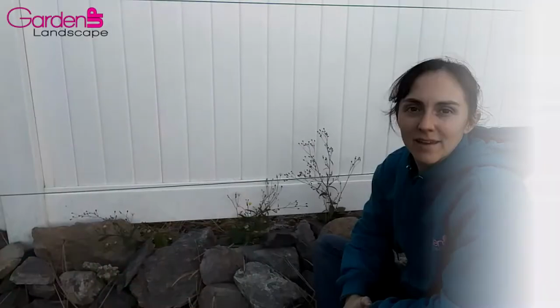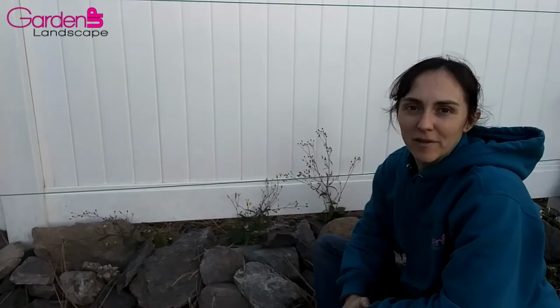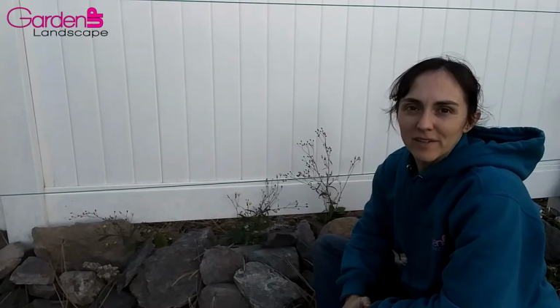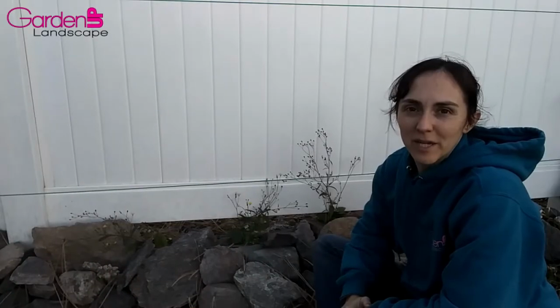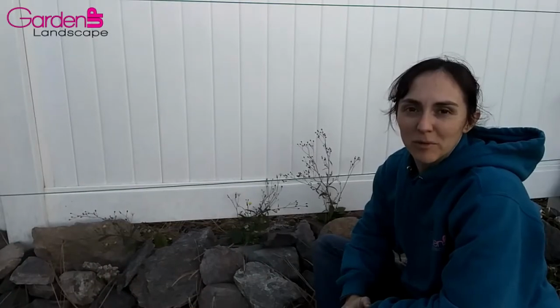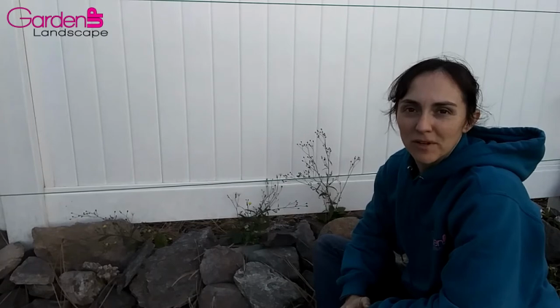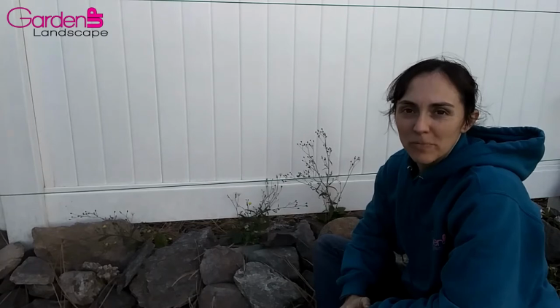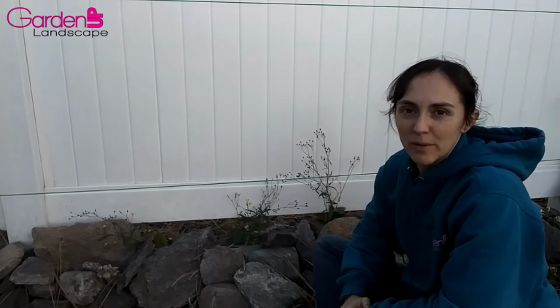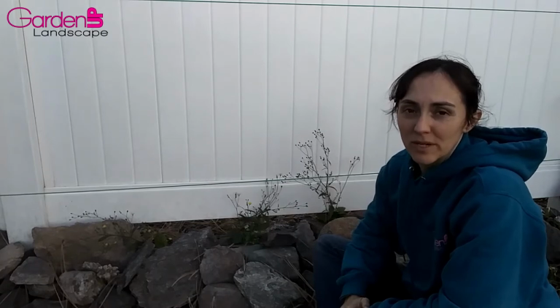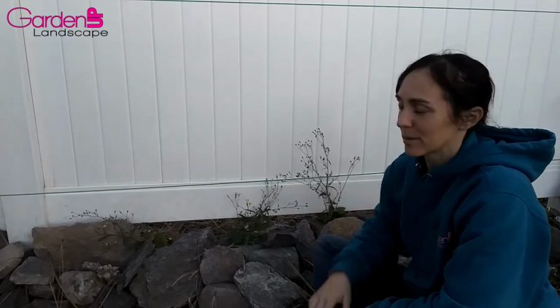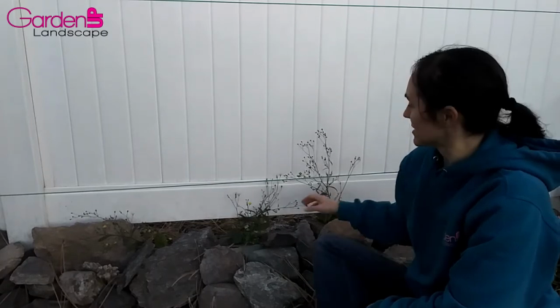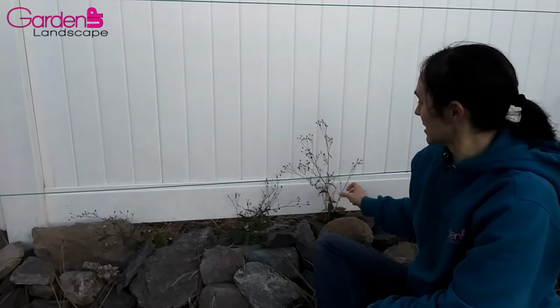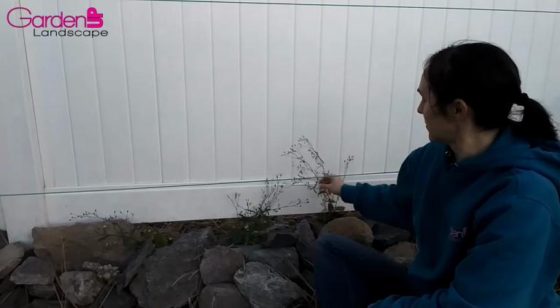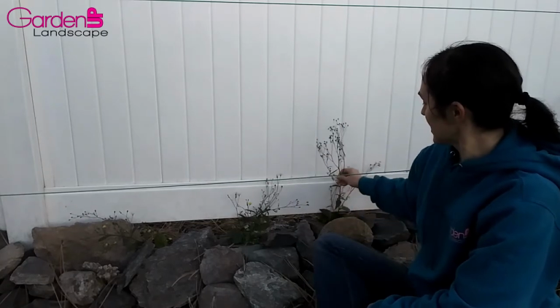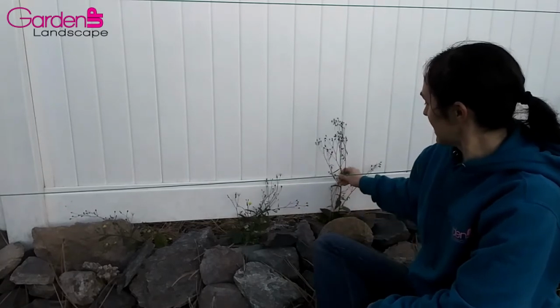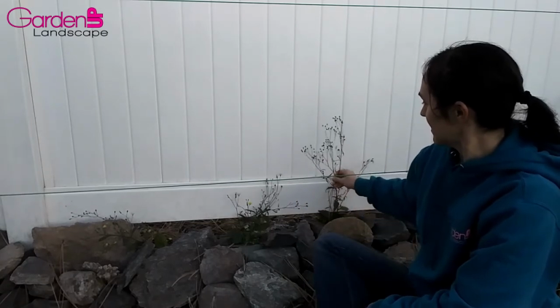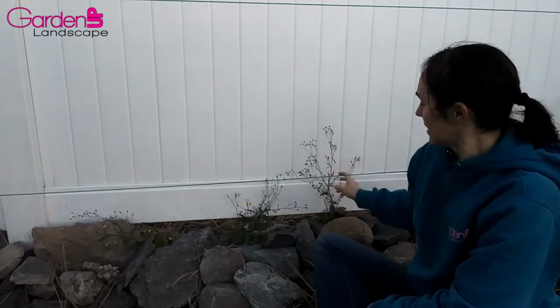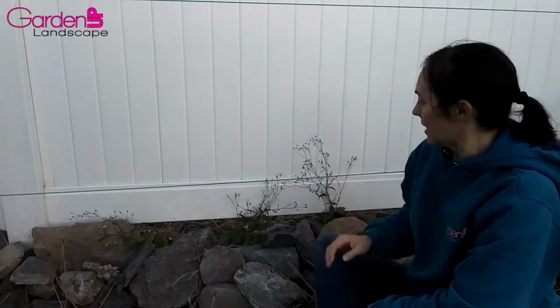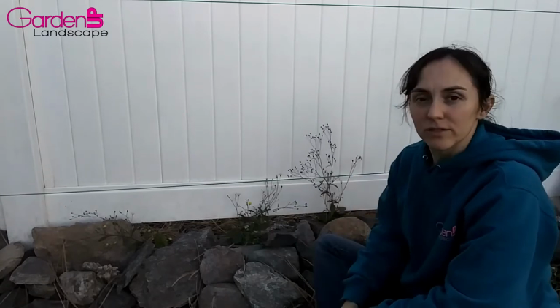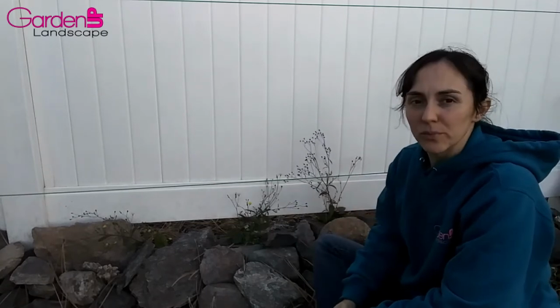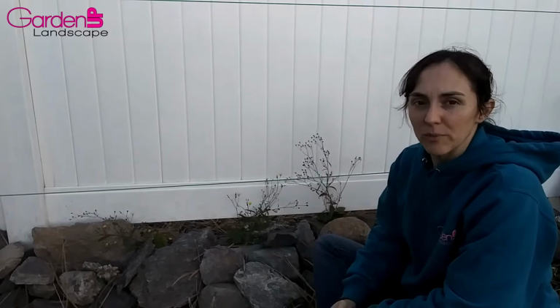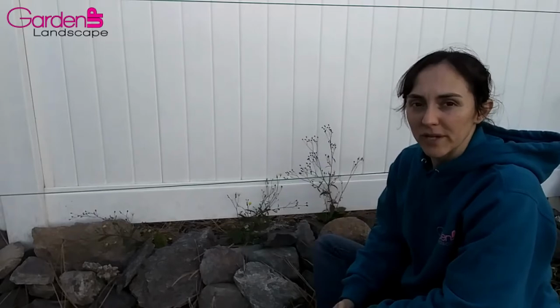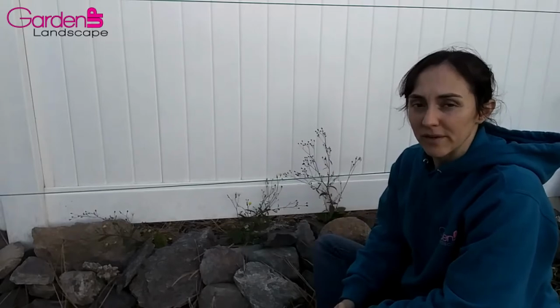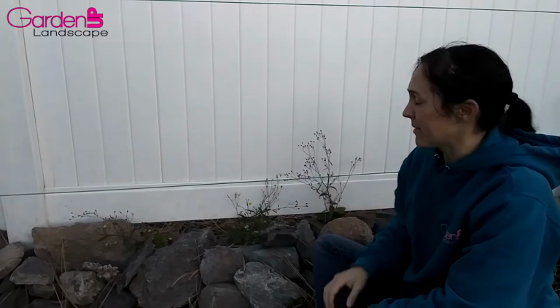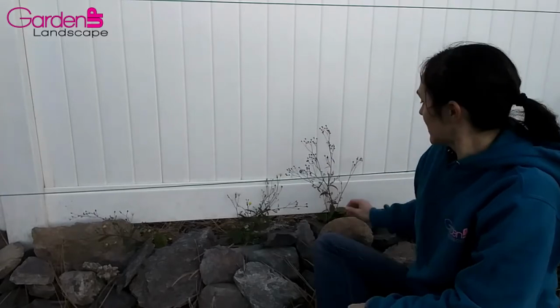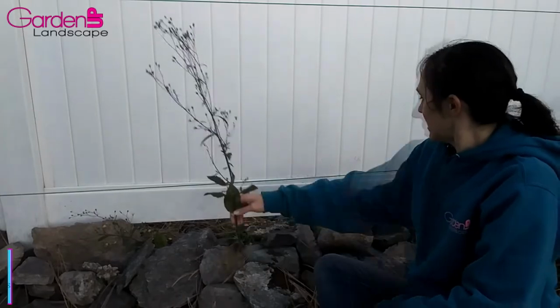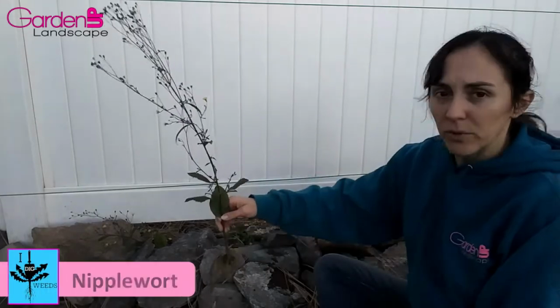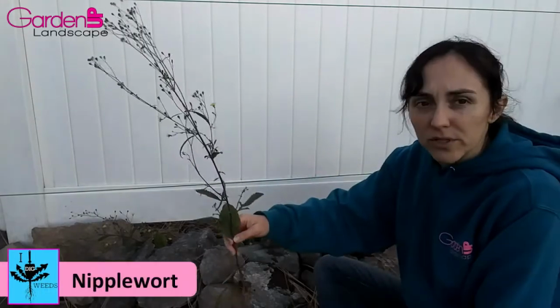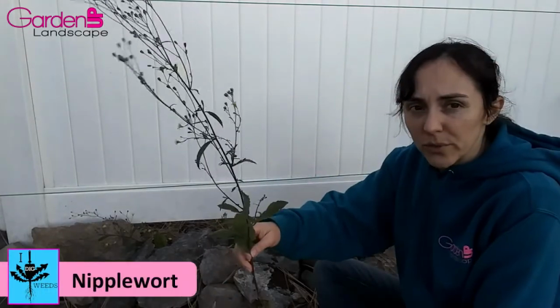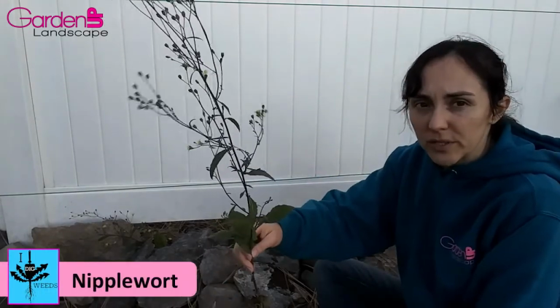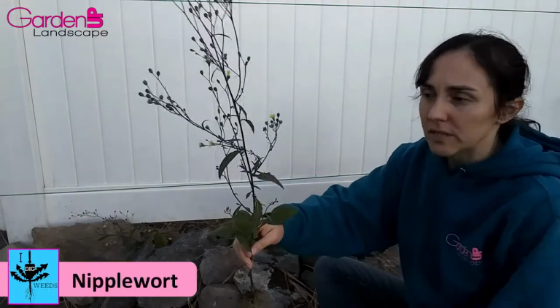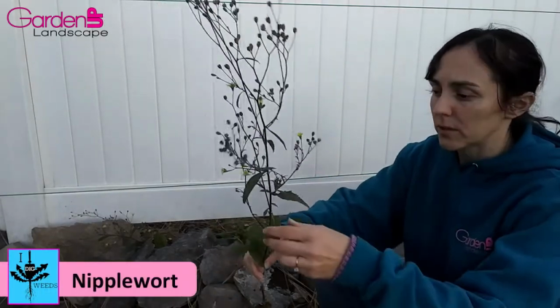Hey there gardeners, Amy here with Garden Up. Today what I want to talk about is this little bugger right here. This is a super common weed here in our area. Nipplewort is a super easy weed to deal with.